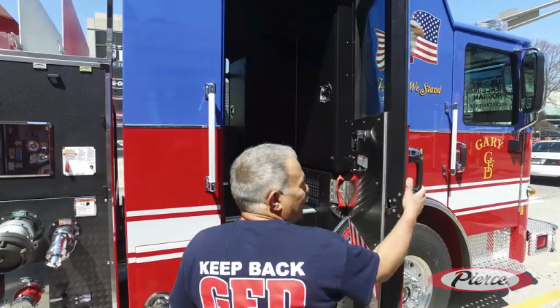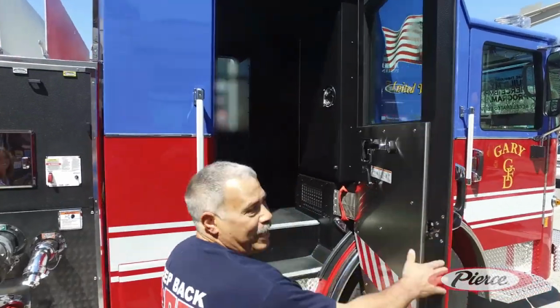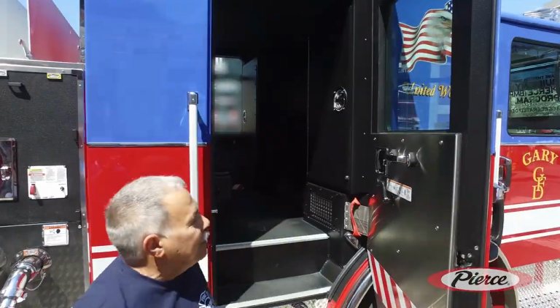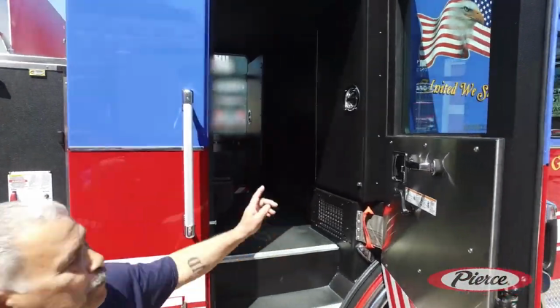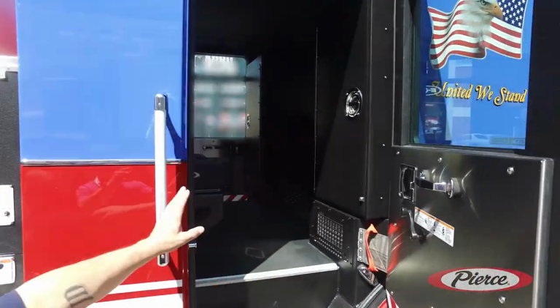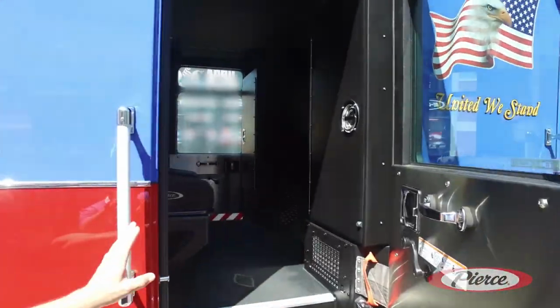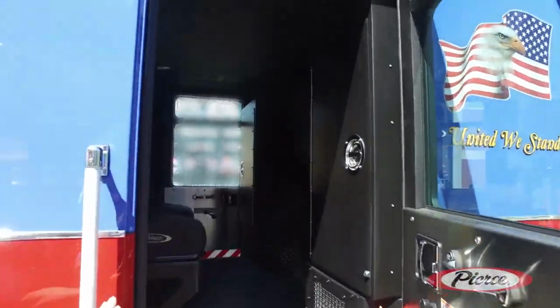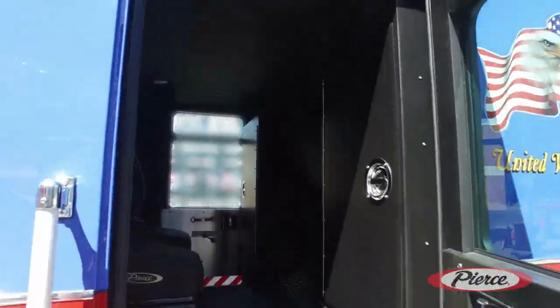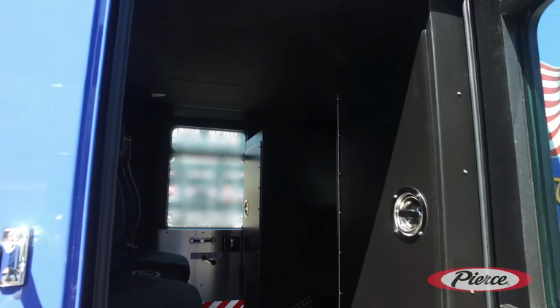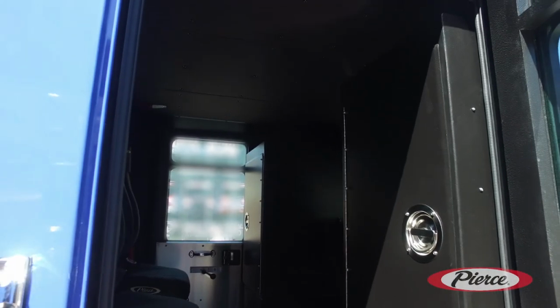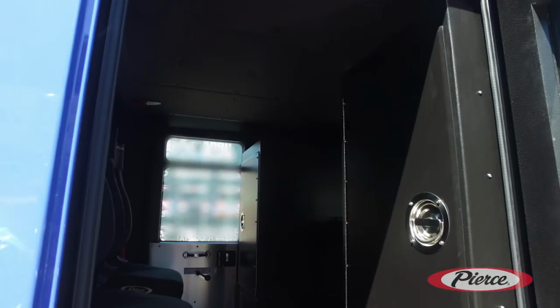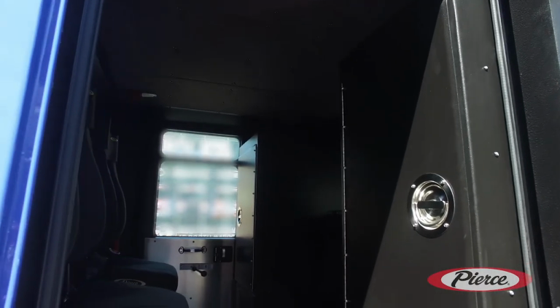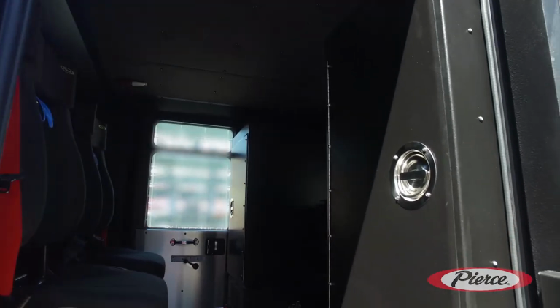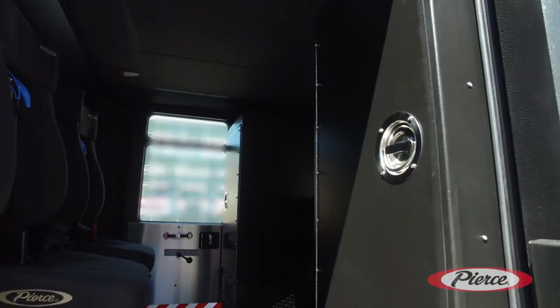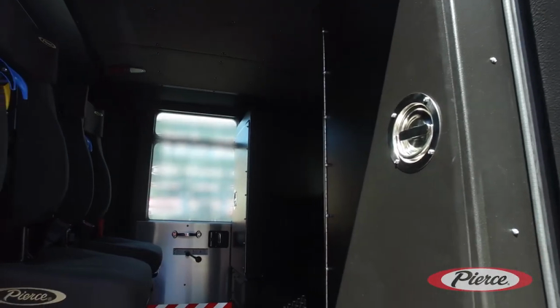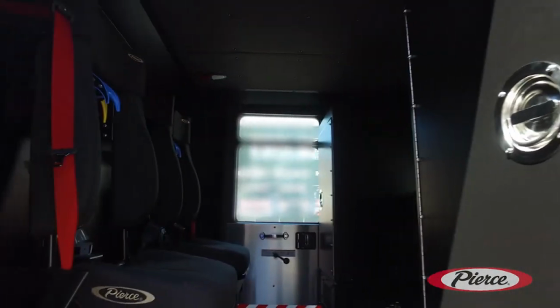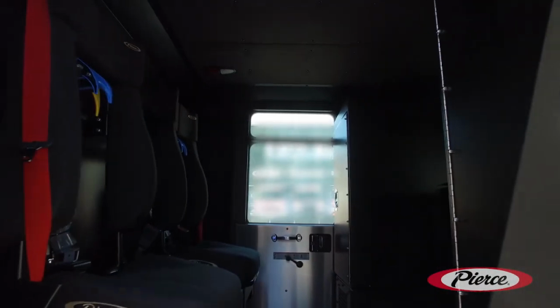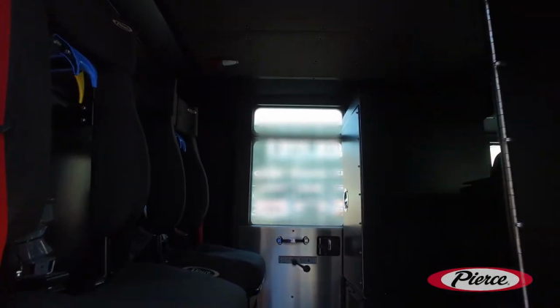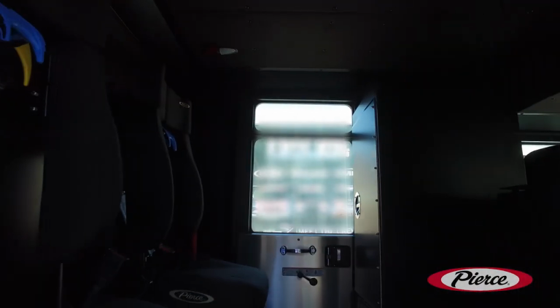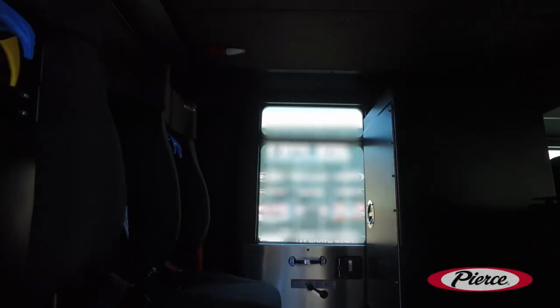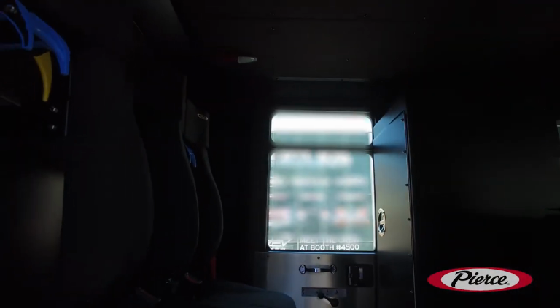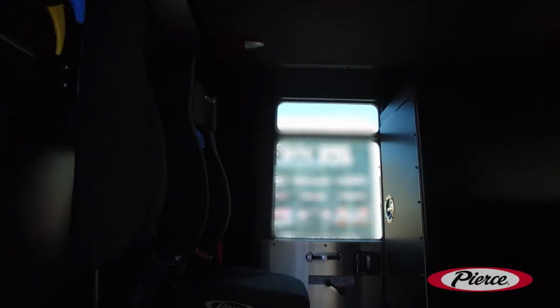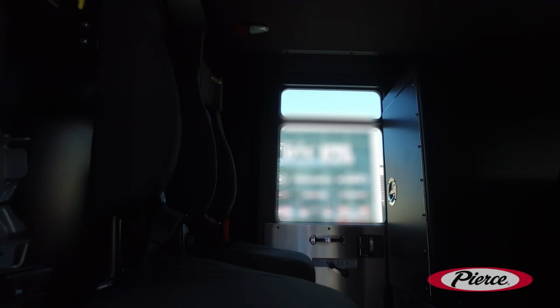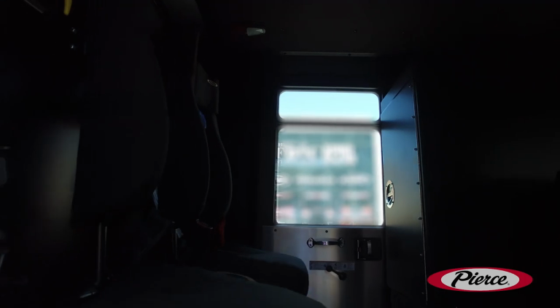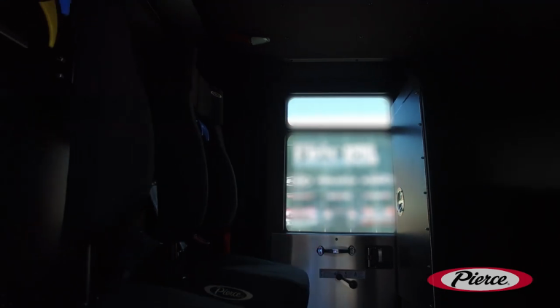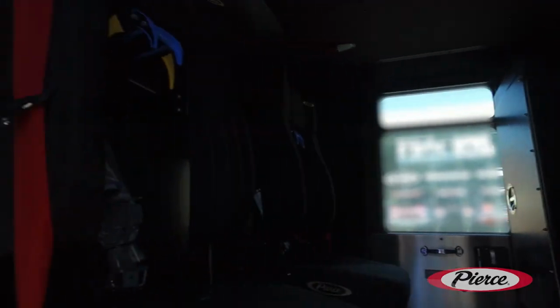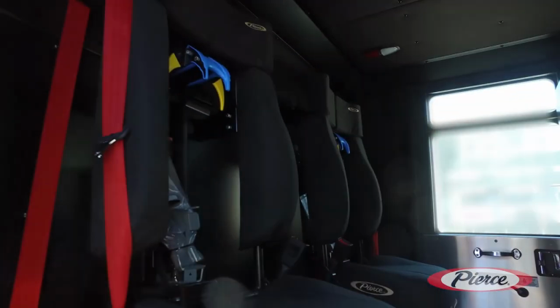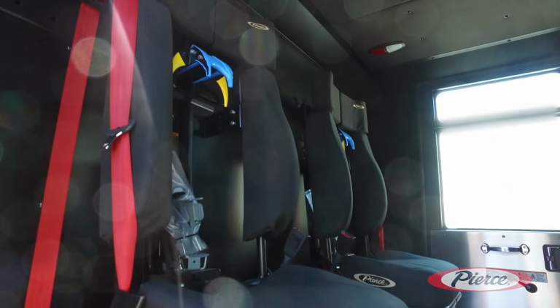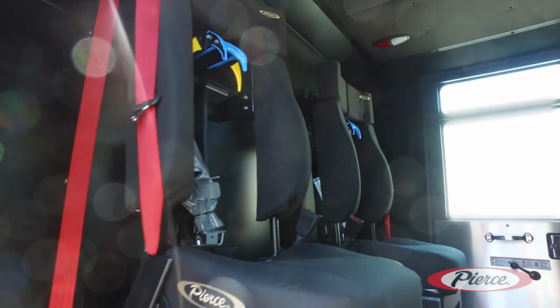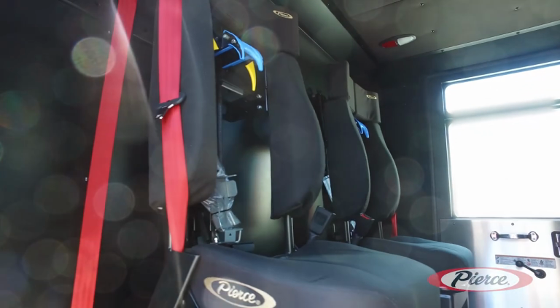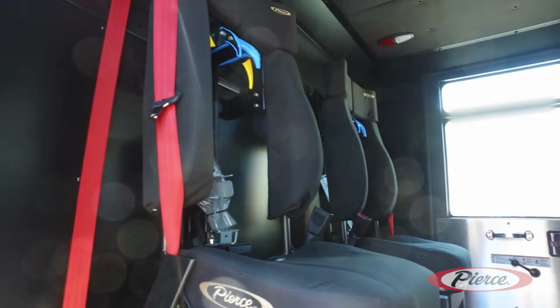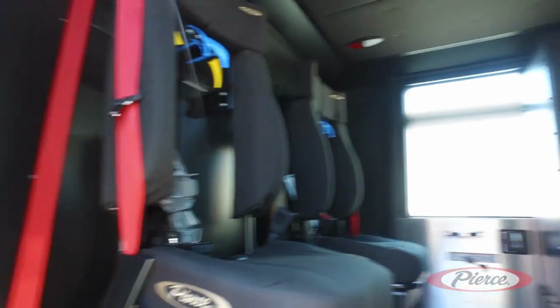We also had EMS cabinets put in this rig. We've got an EMS cabinet on one side and a supply cabinet on the other. This way, these rigs can be used for EMS duties as well as firefighting duties.